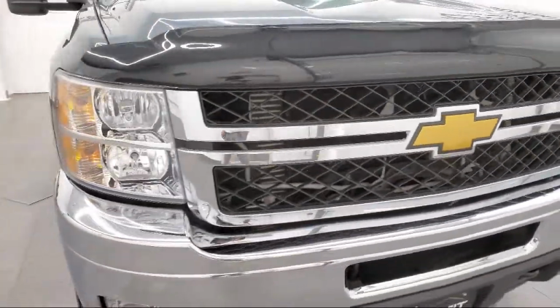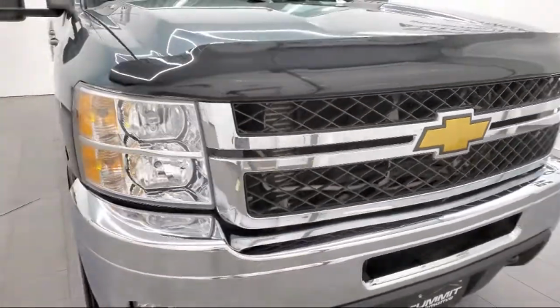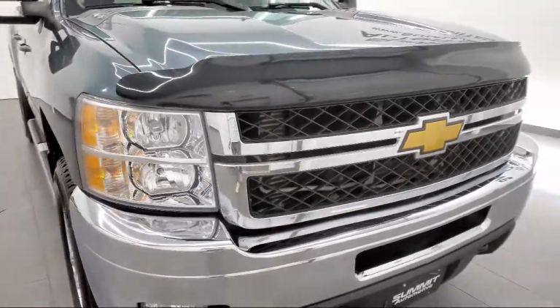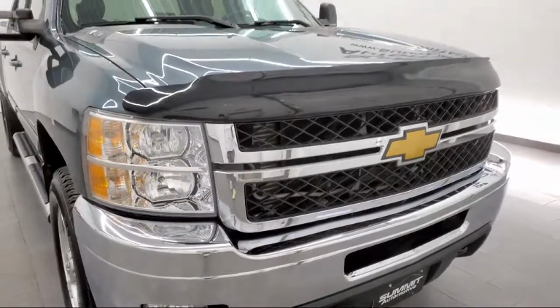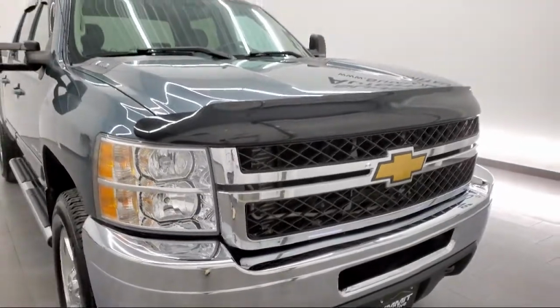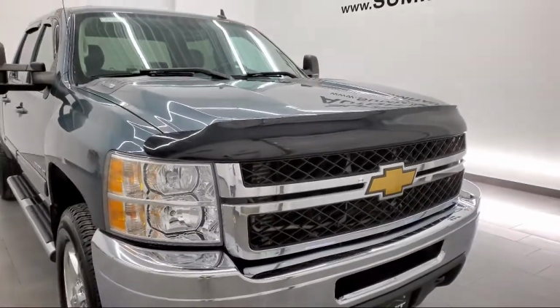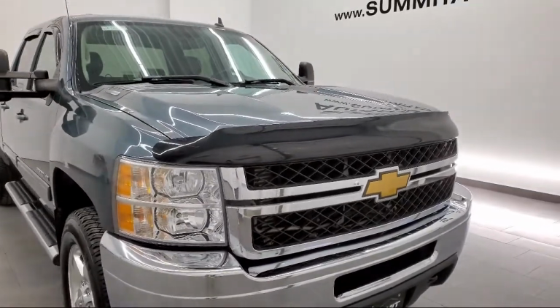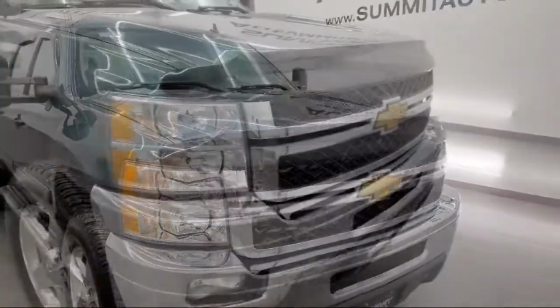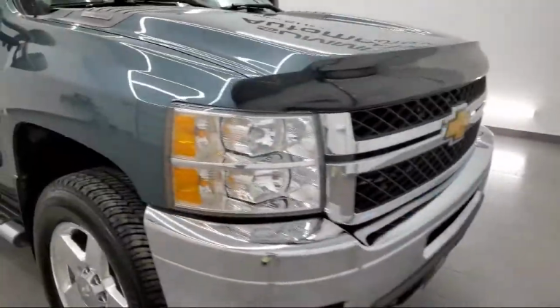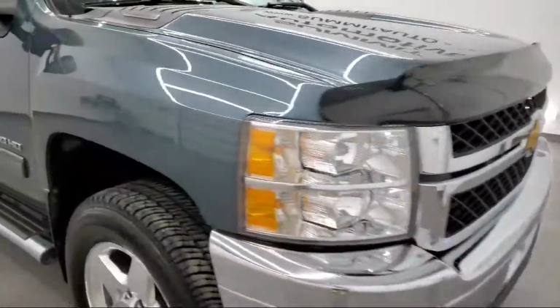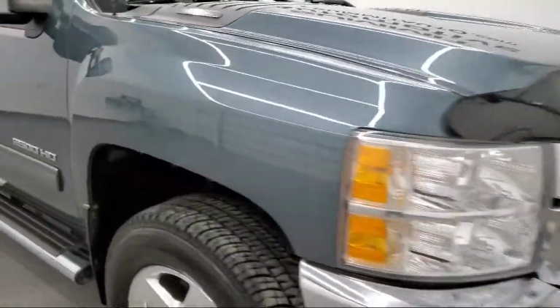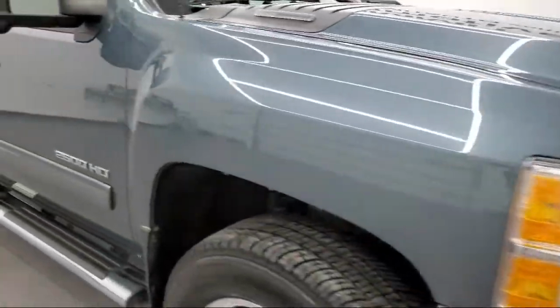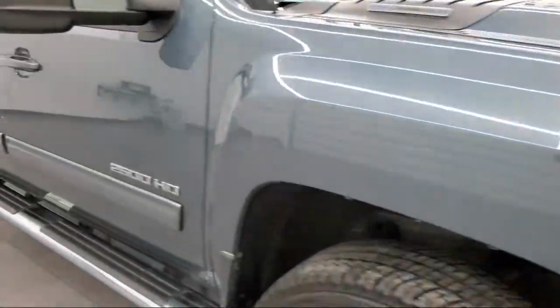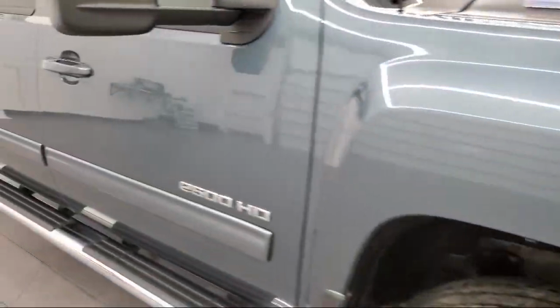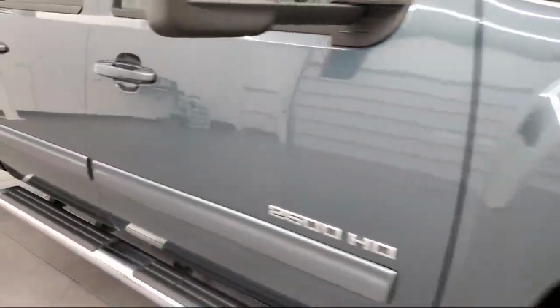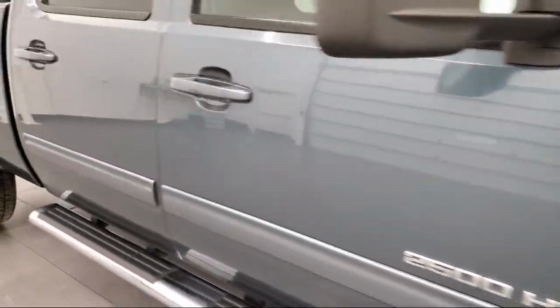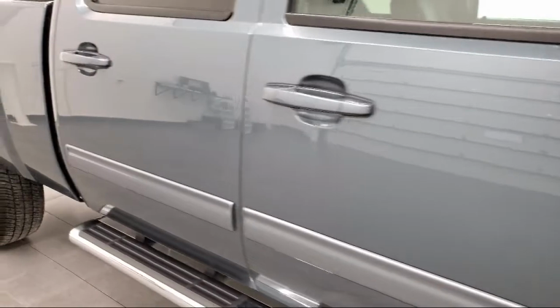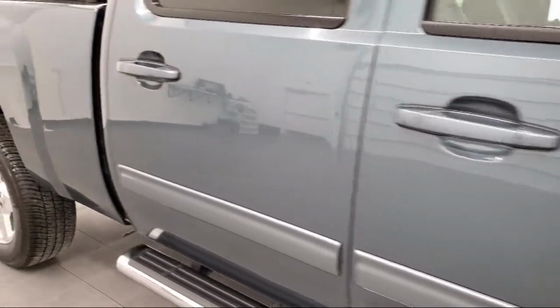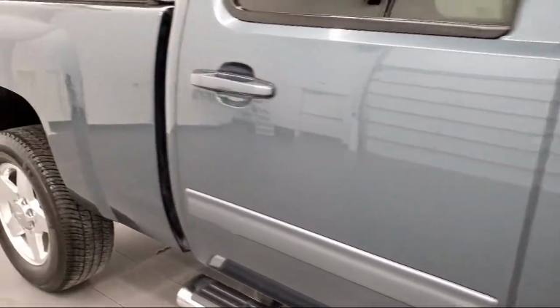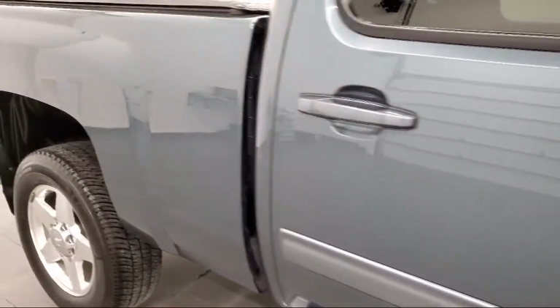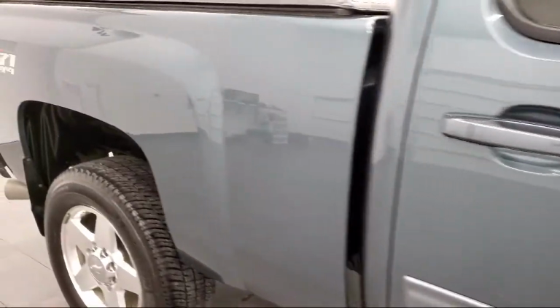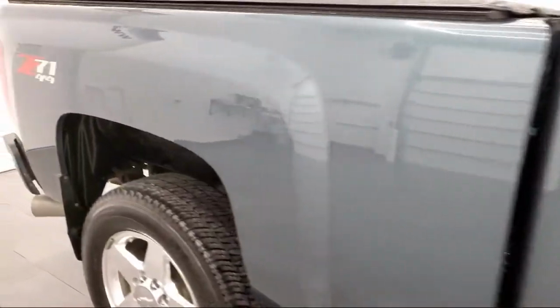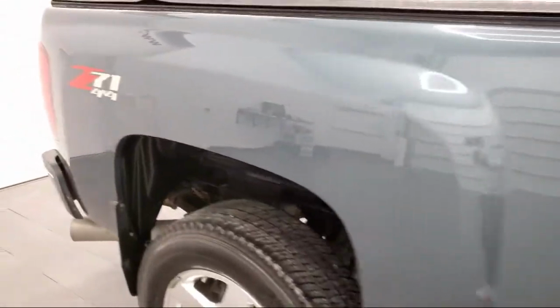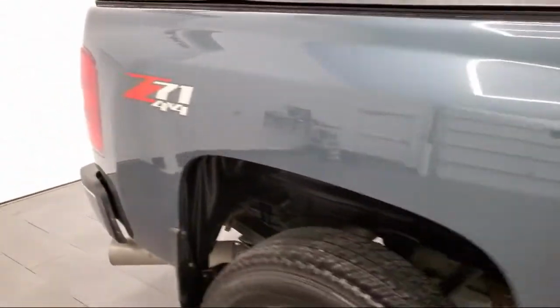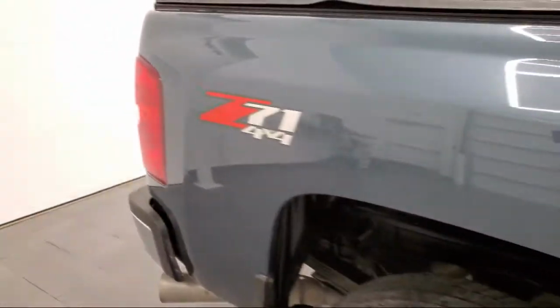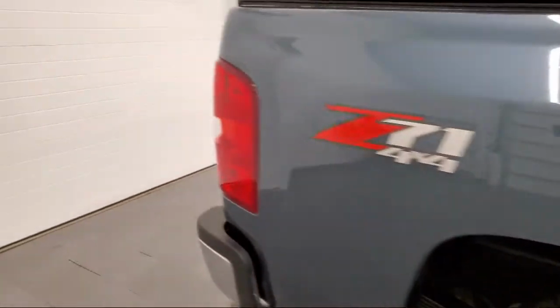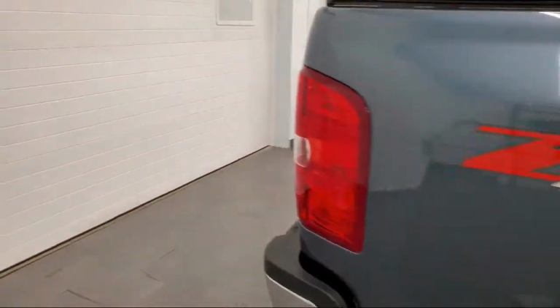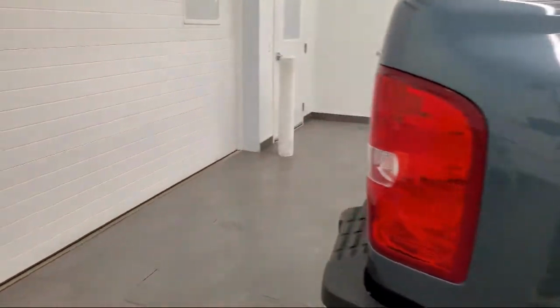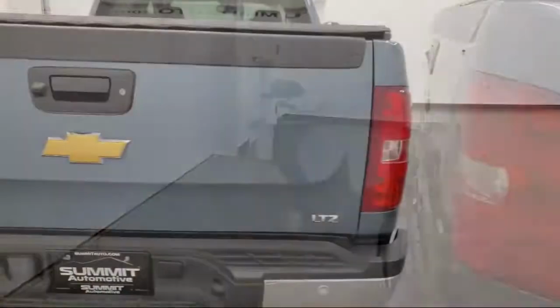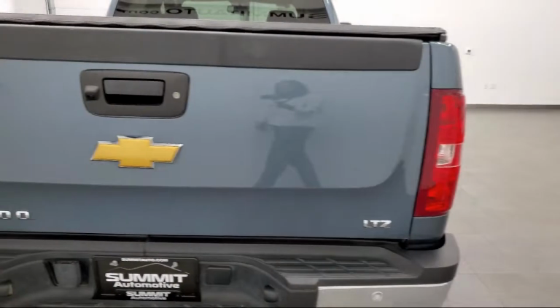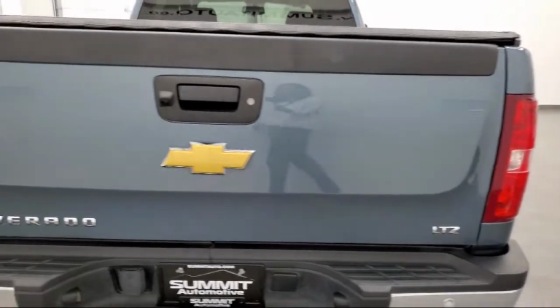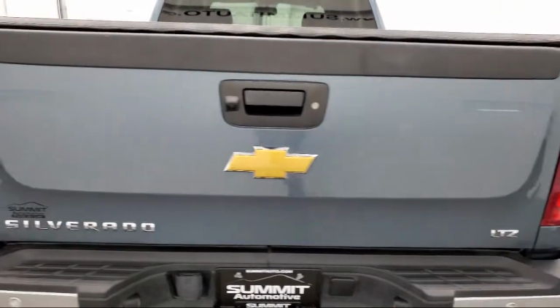It comes equipped with LTZ Preferred Equipment Group, heated front seats, four-wheel drive, privacy glass, steering wheel controls, and Allison 1000 6-speed automatic transmission.